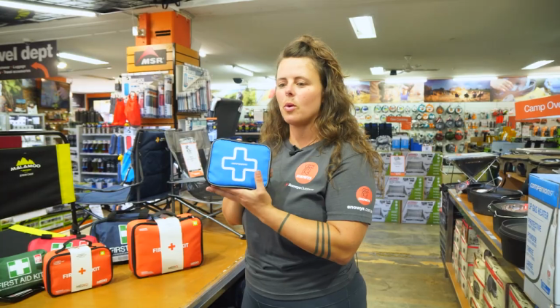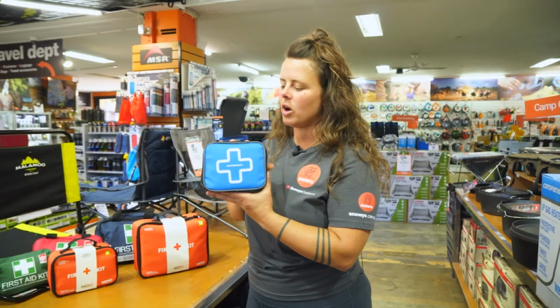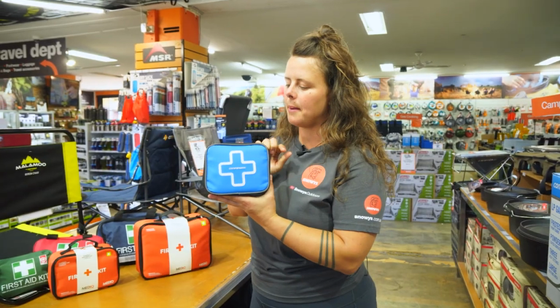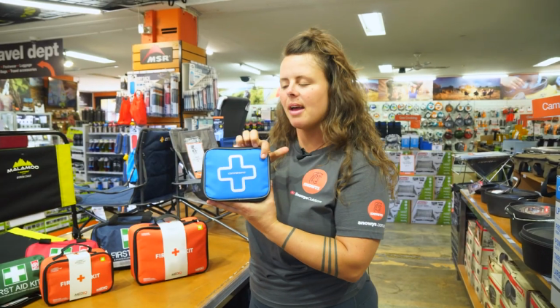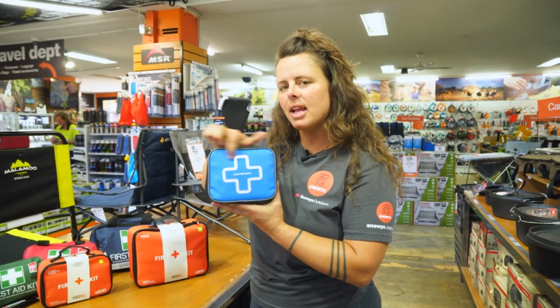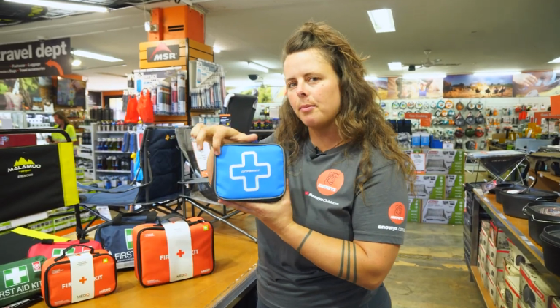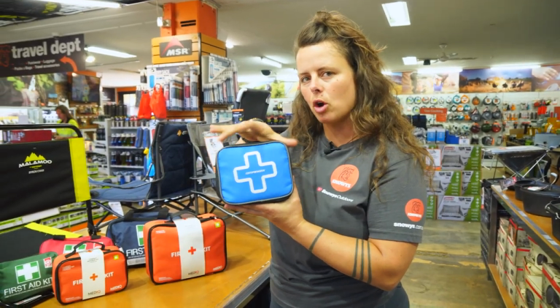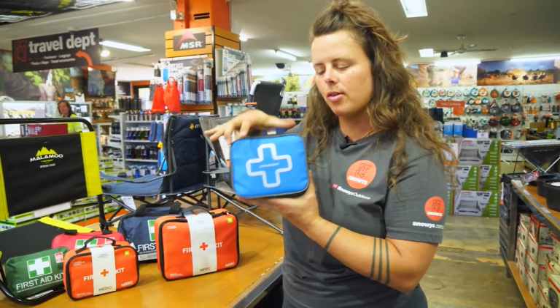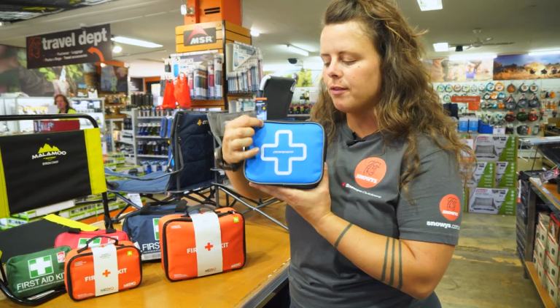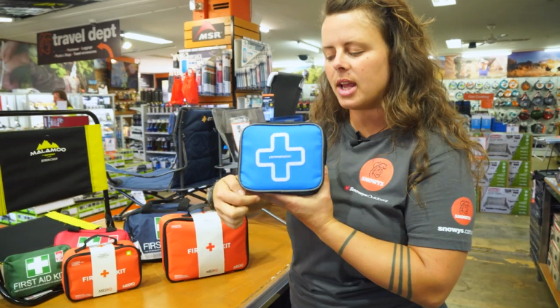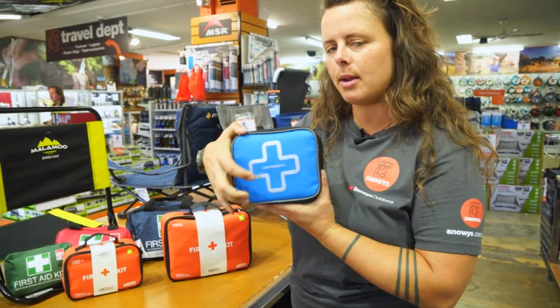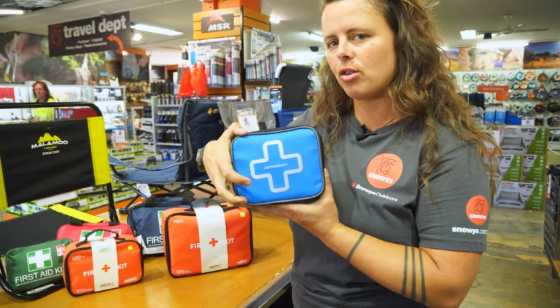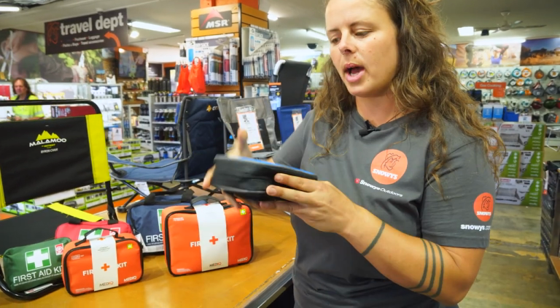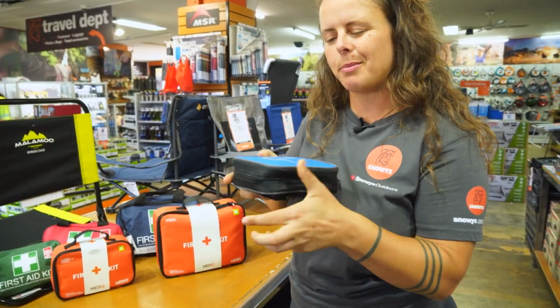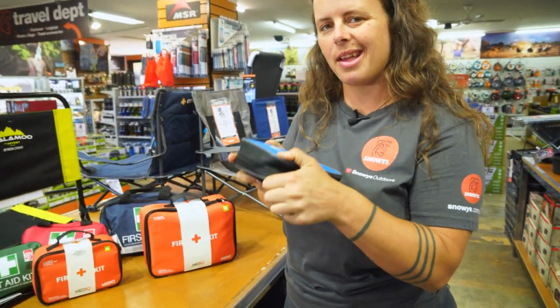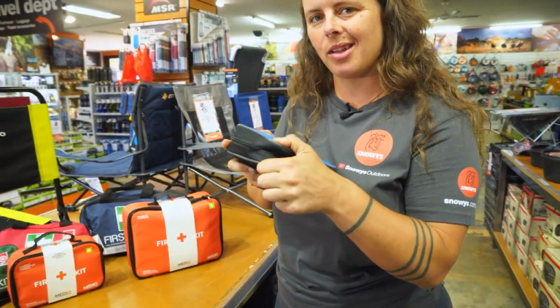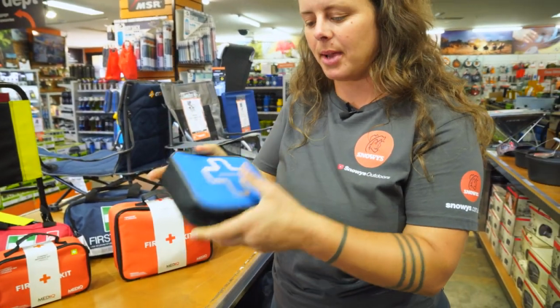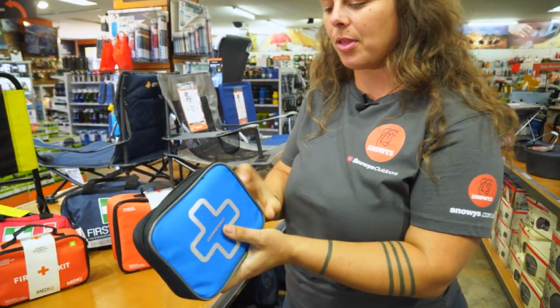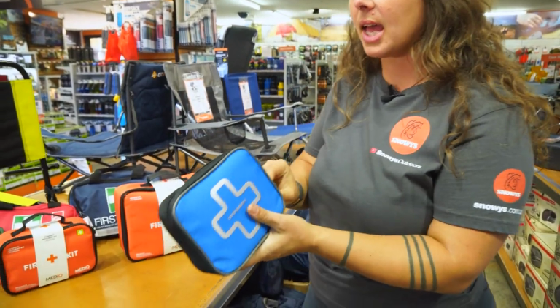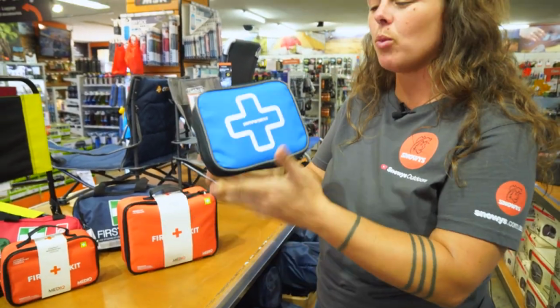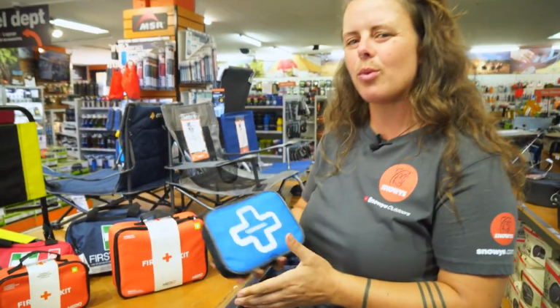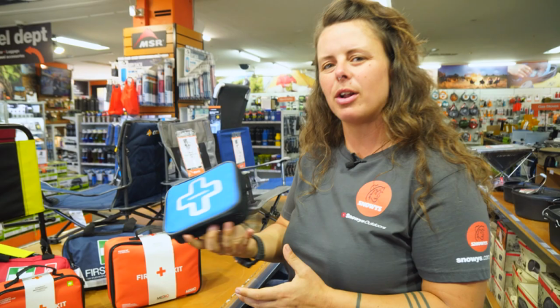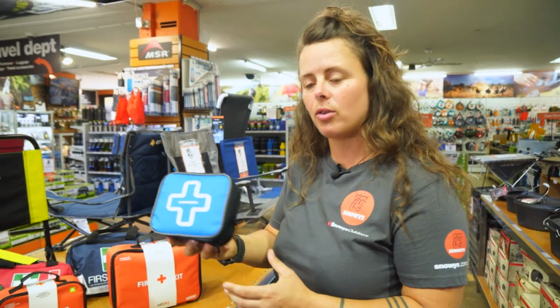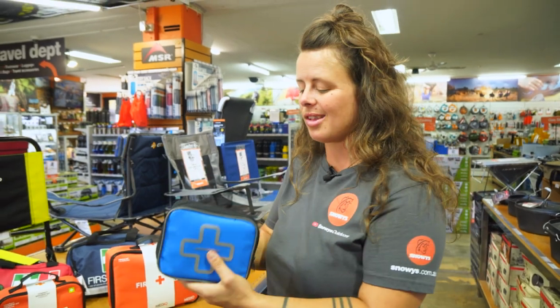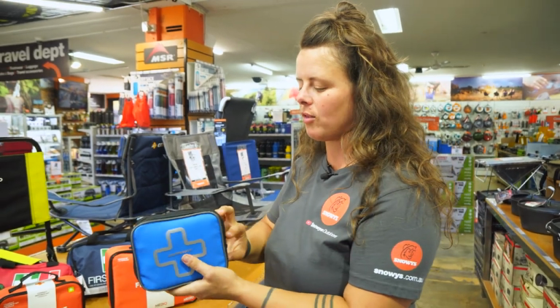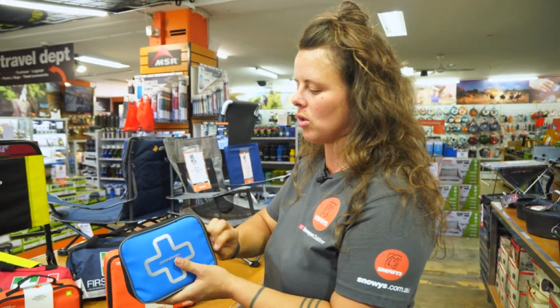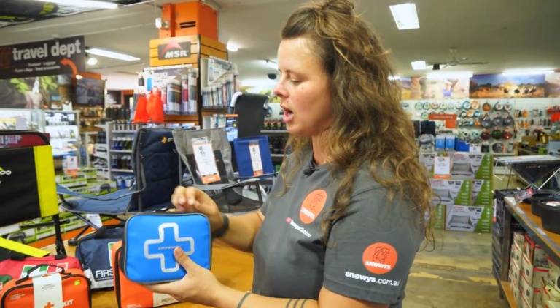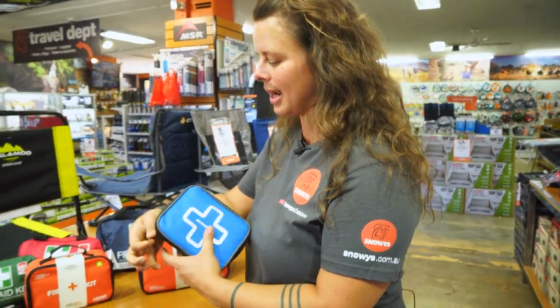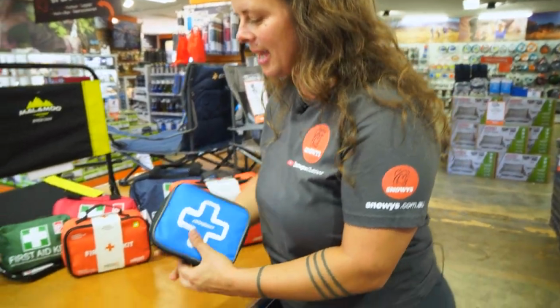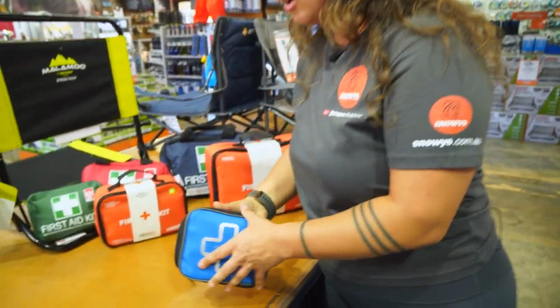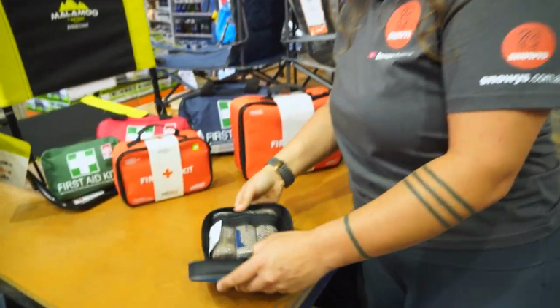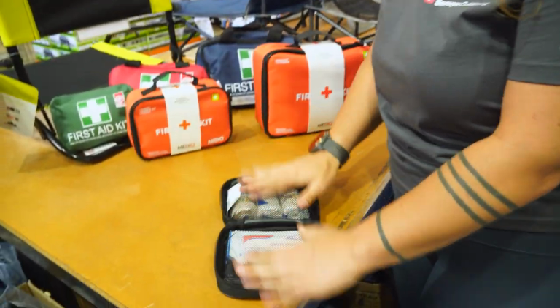So we've got 17 centimetres across, 14 centimetres tall and around about seven centimetres thick. It weighs around about 265 grams, so nice and light. On the inside,